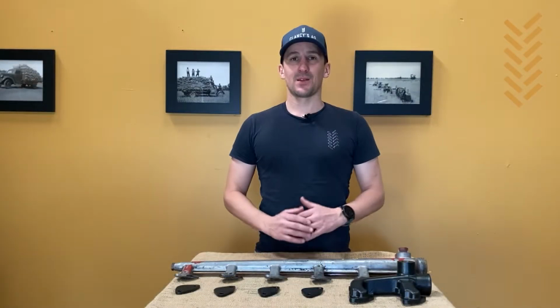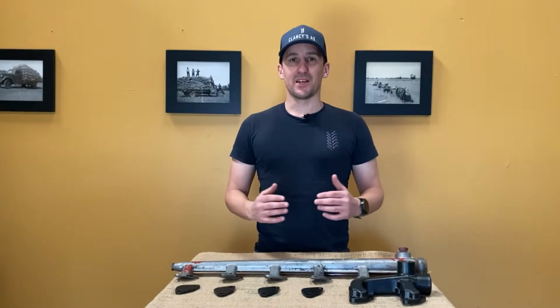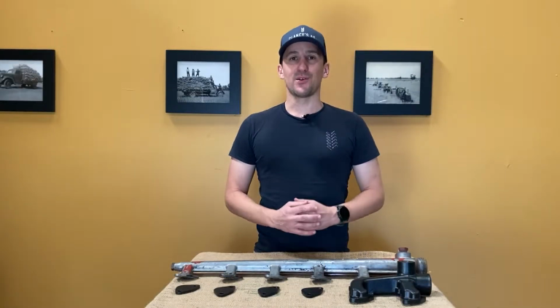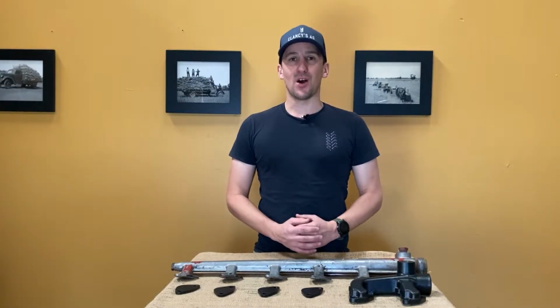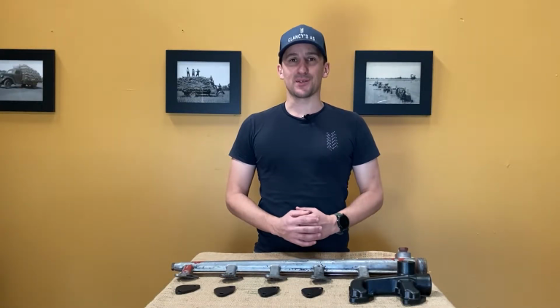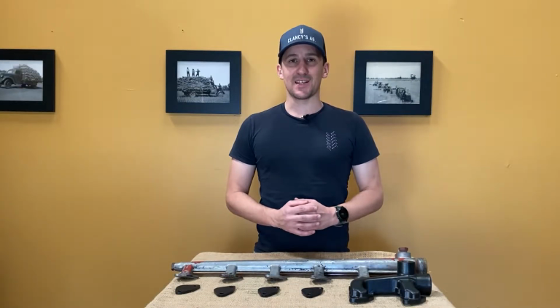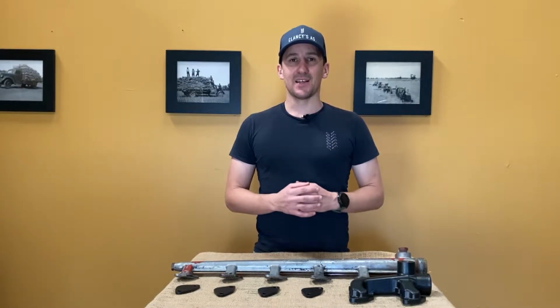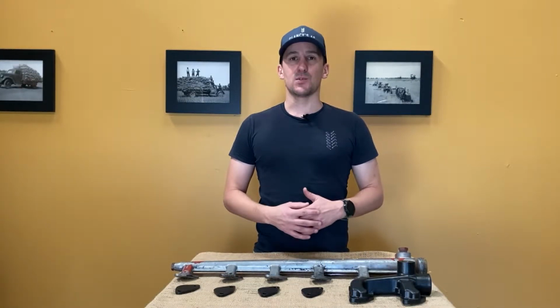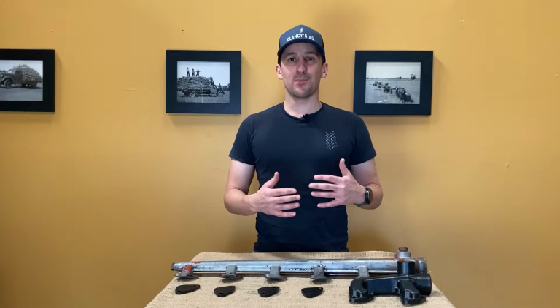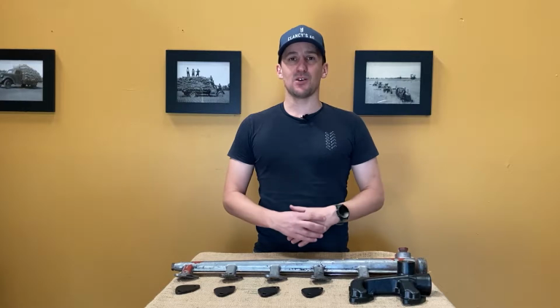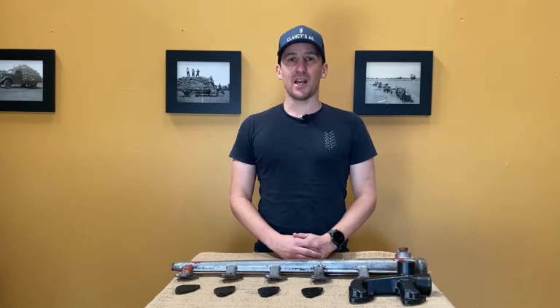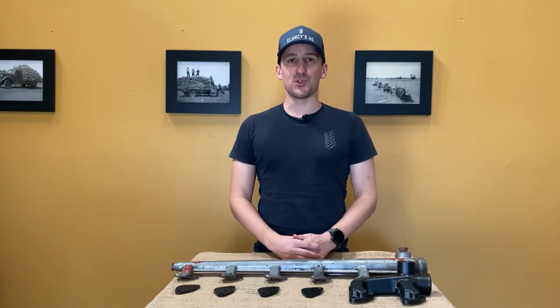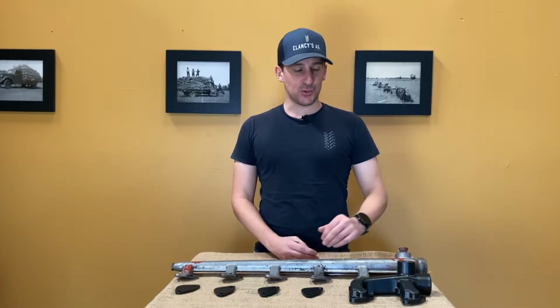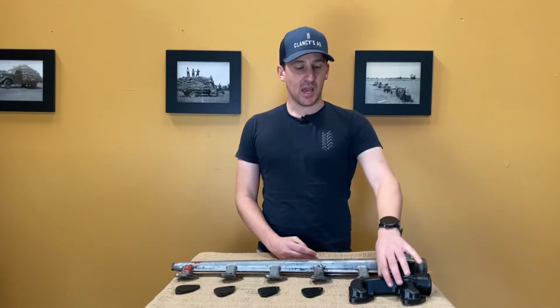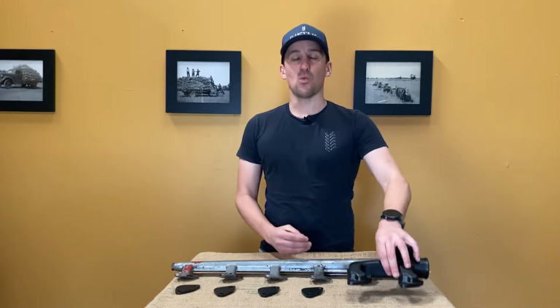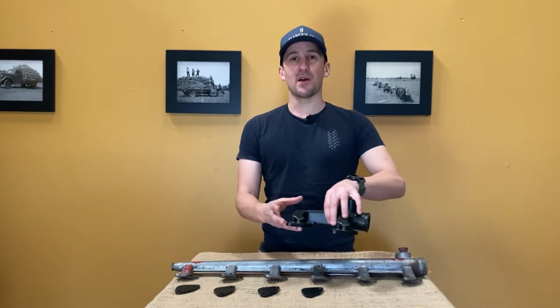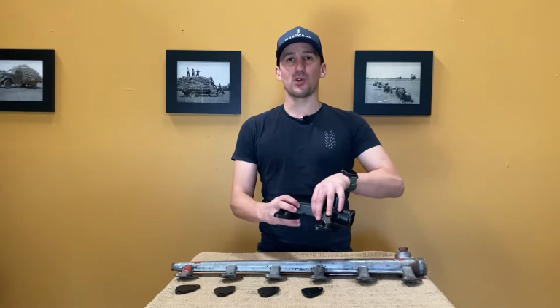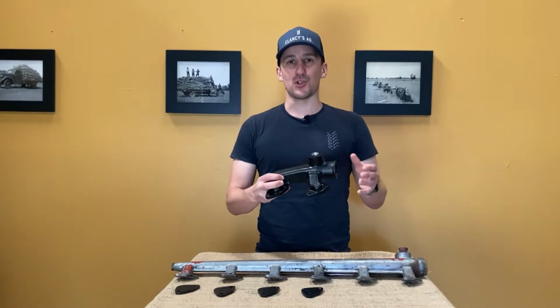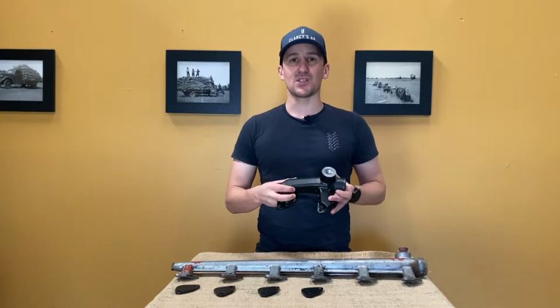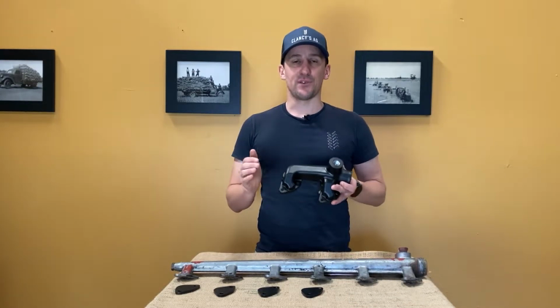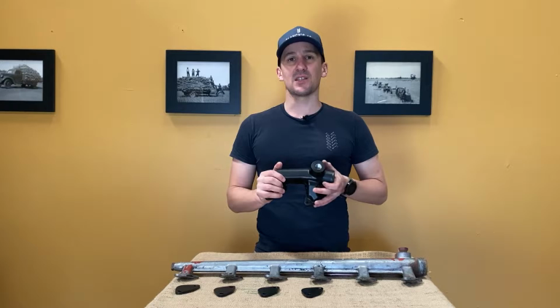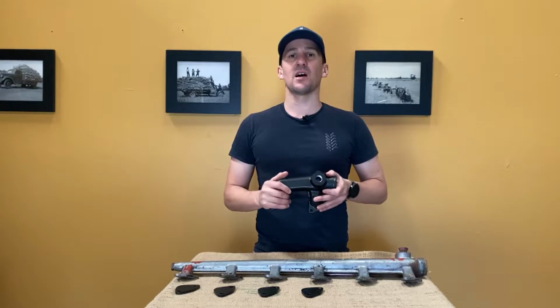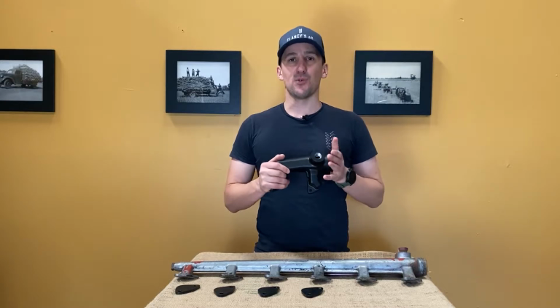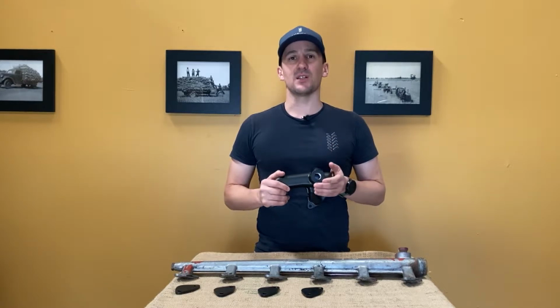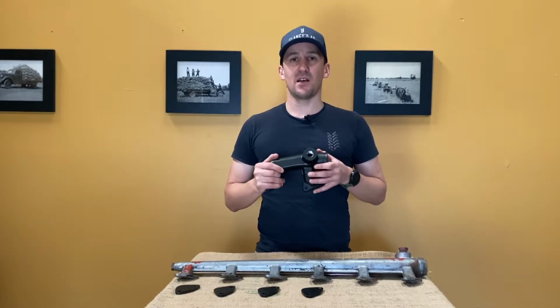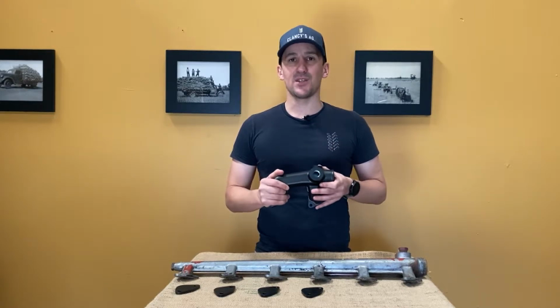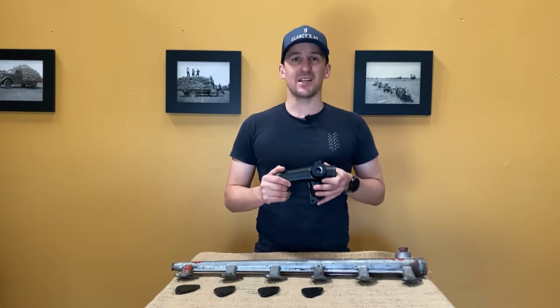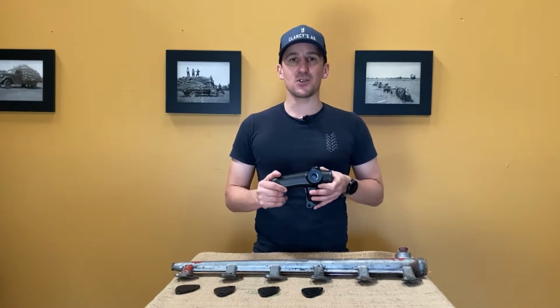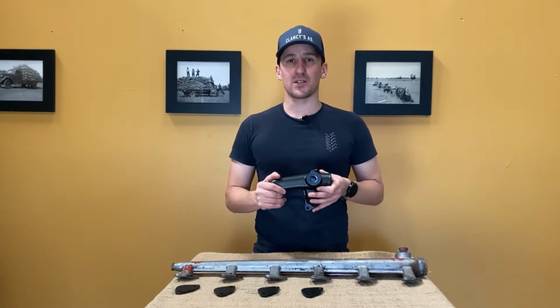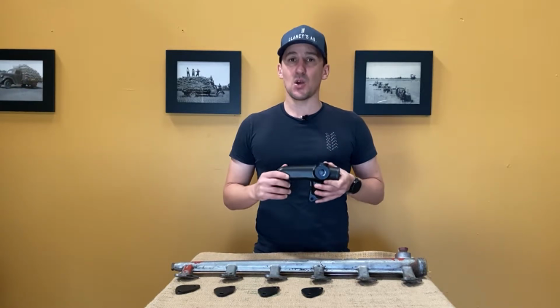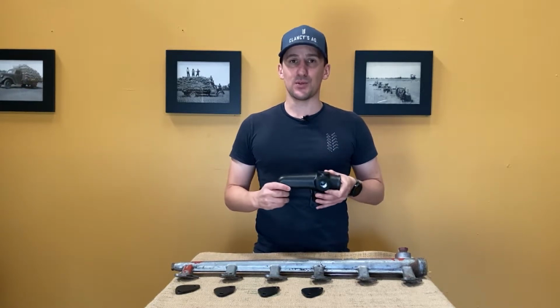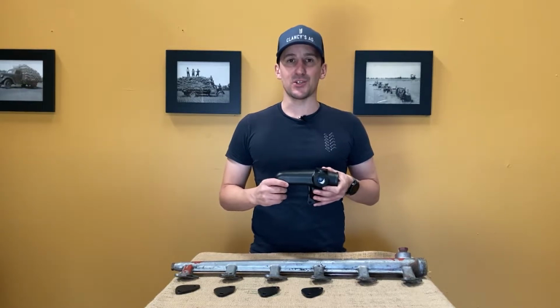G'day everyone, Ryan here from Clancy's Ag. It is with great pleasure I can now introduce you to our water manifold conversion kits for six cylinder, four cylinder and three cylinder international tractors with Noise engines.